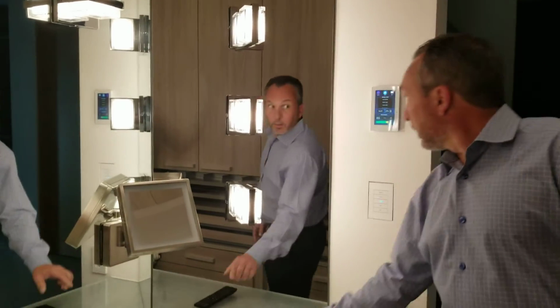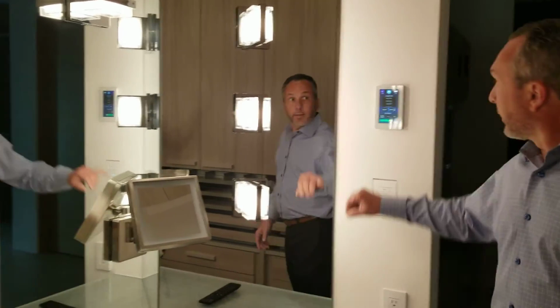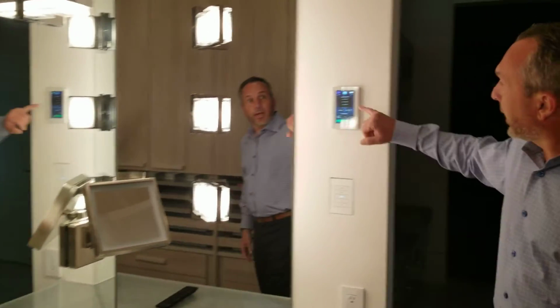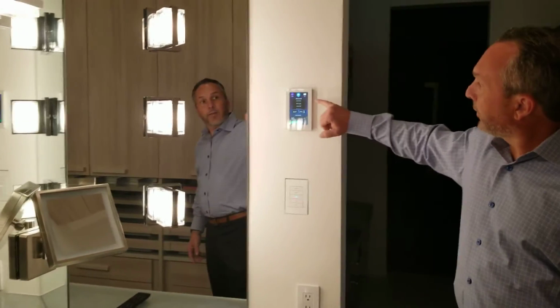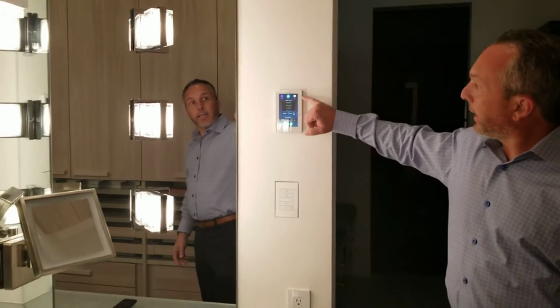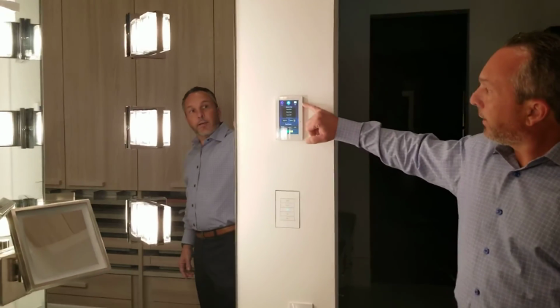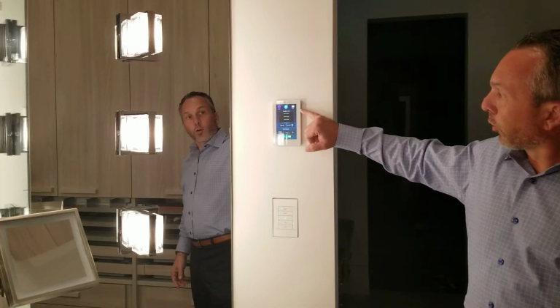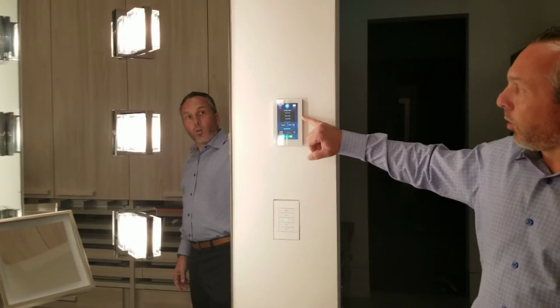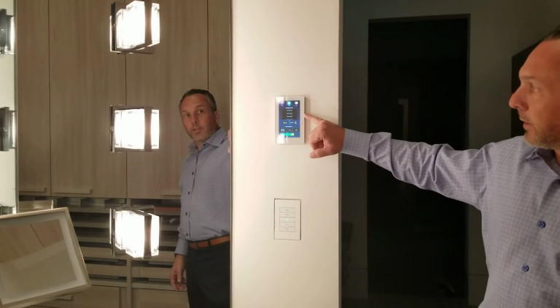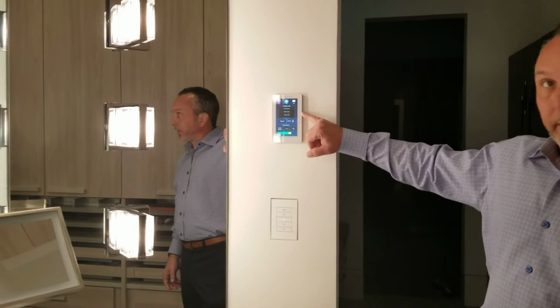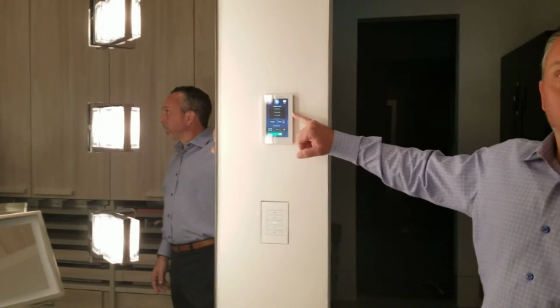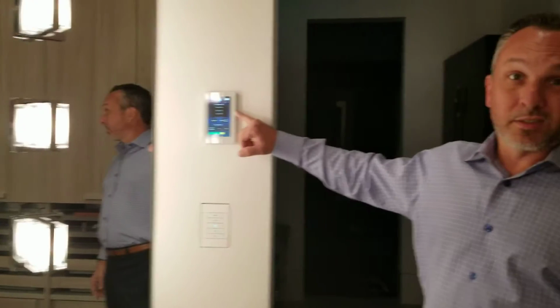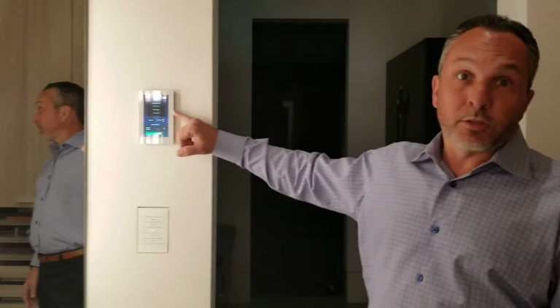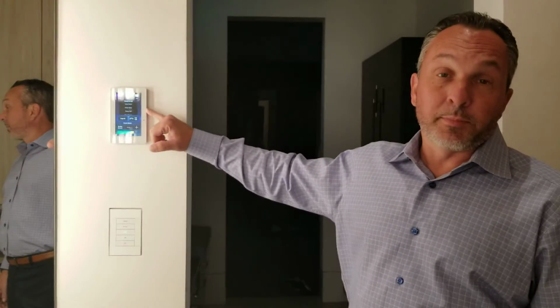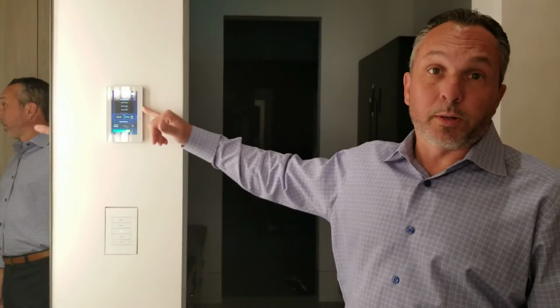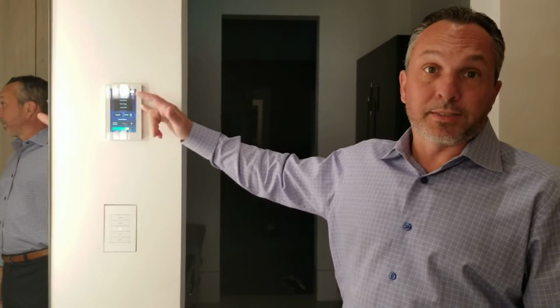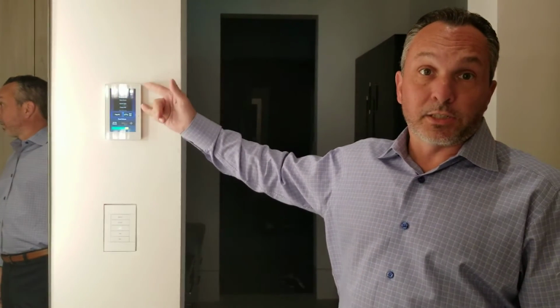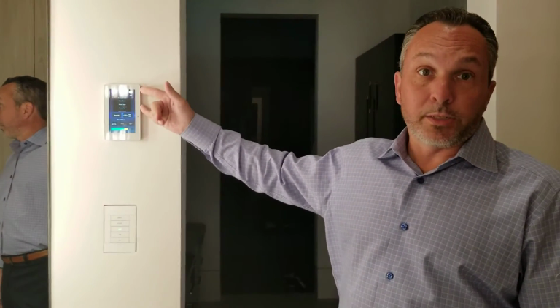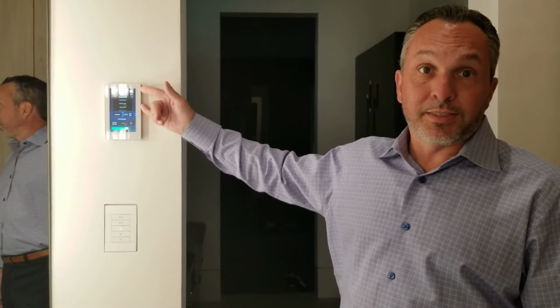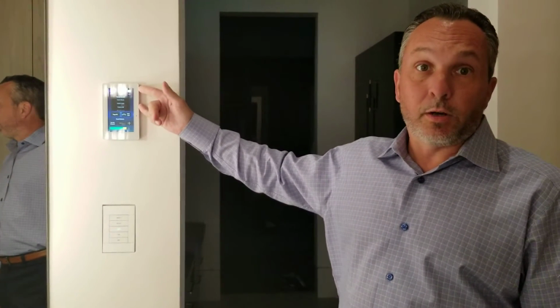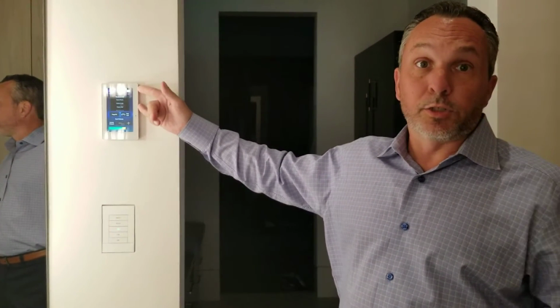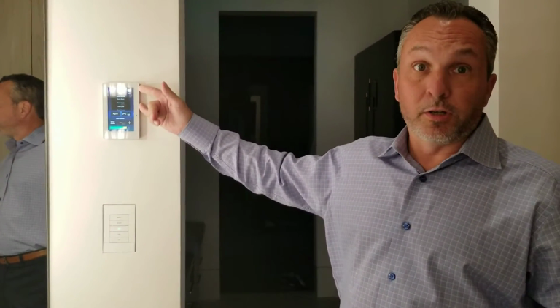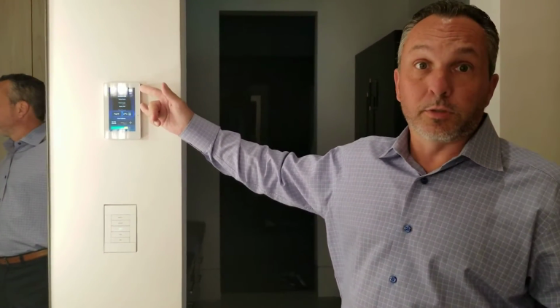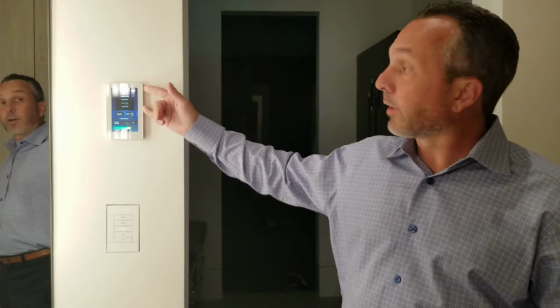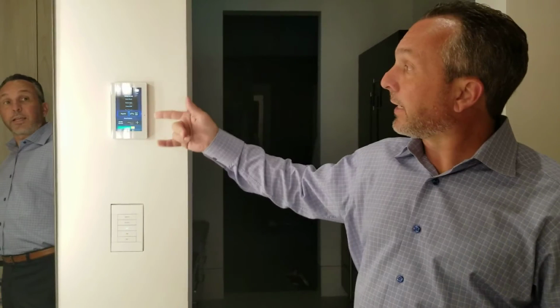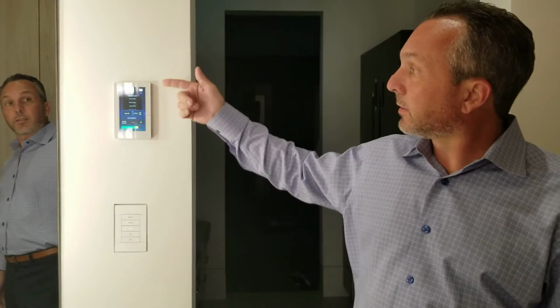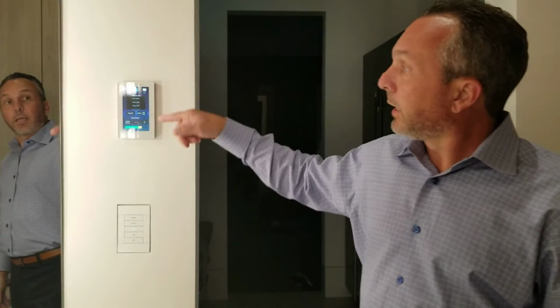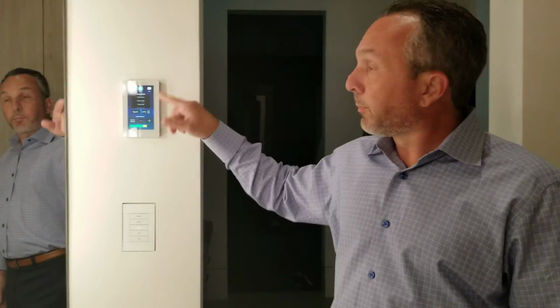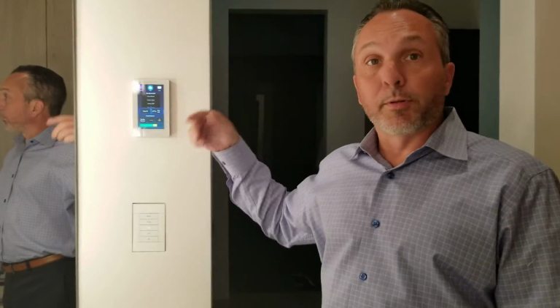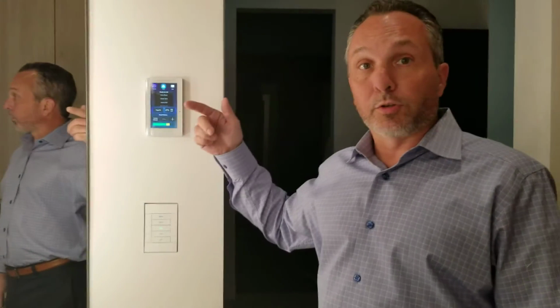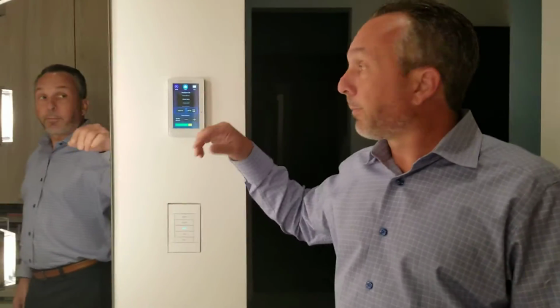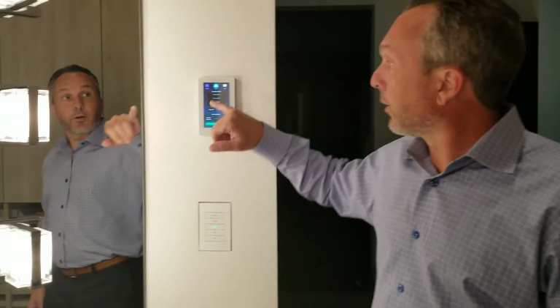We also have a vertical touchscreen which shows a similar representation to what you would see on your phone's user interface if you pull up the Crestron app on your phone.